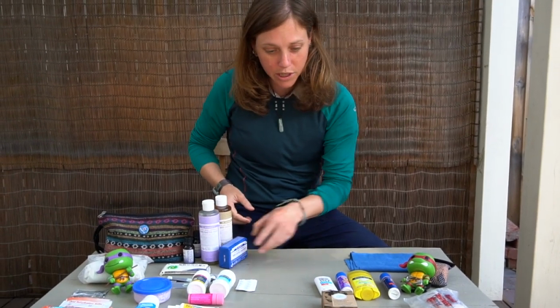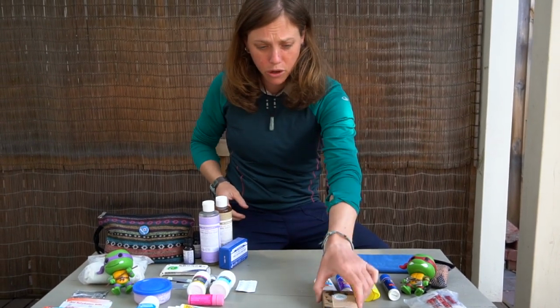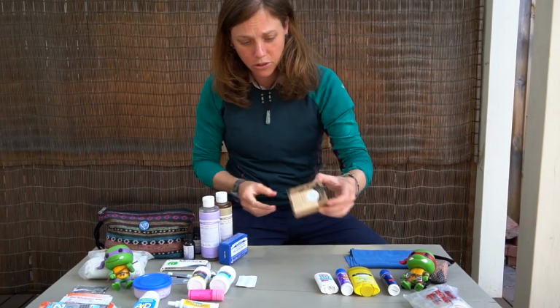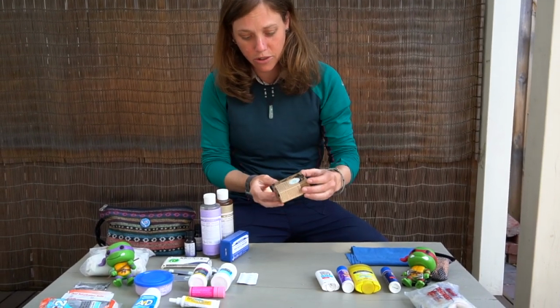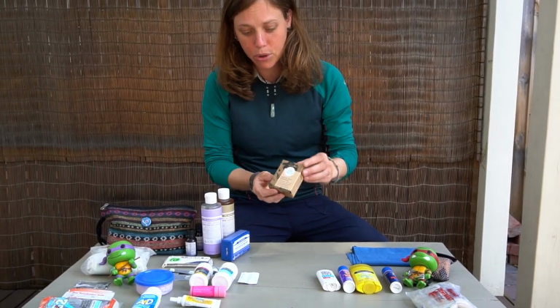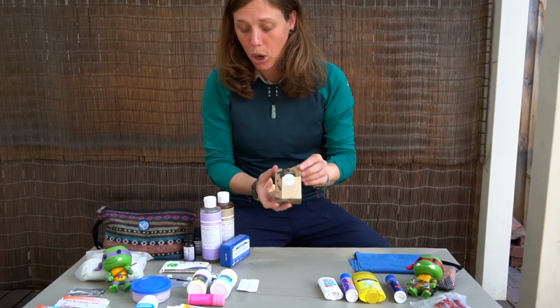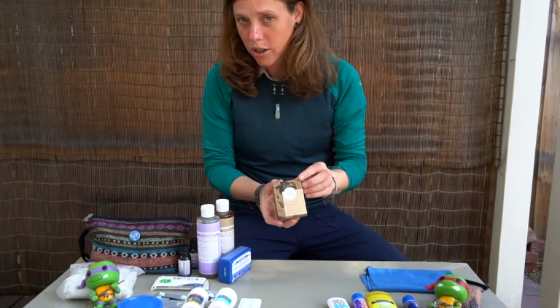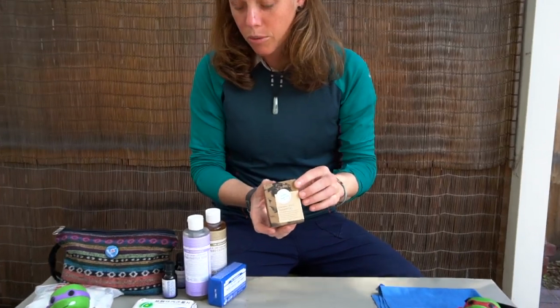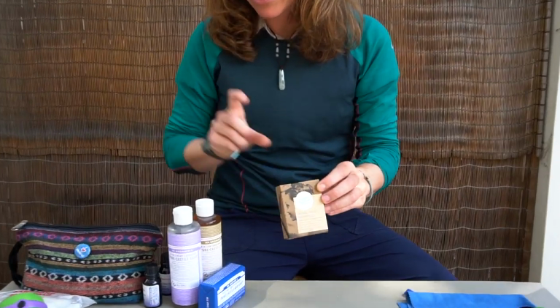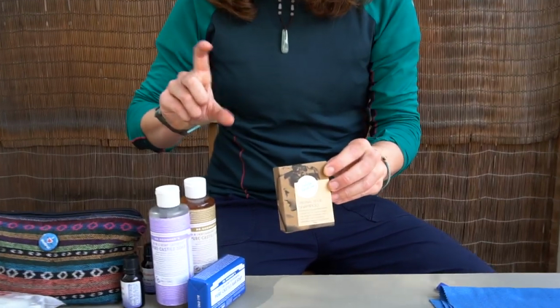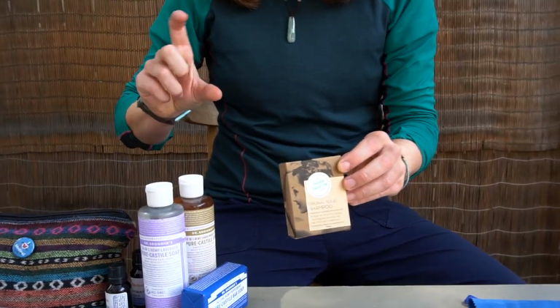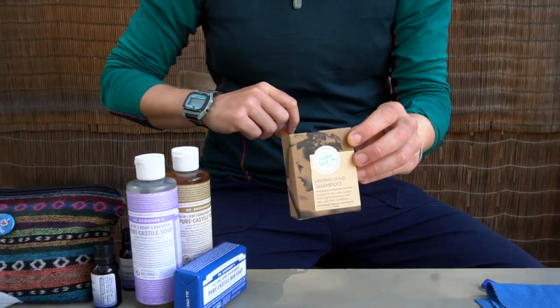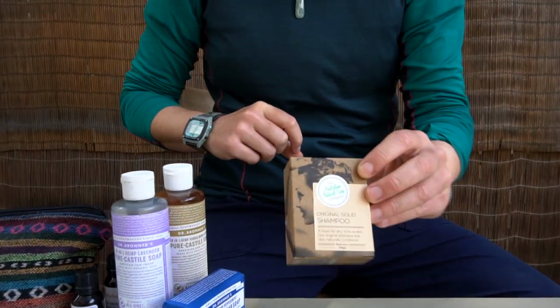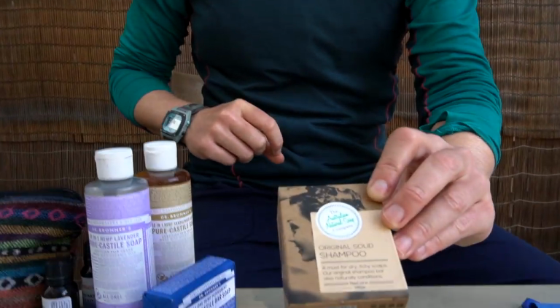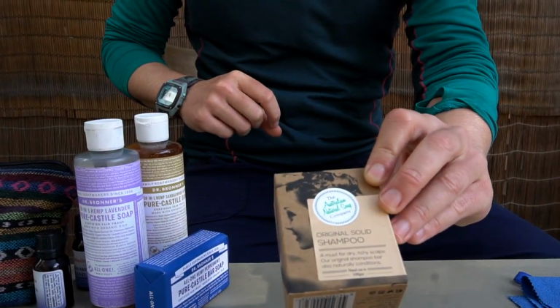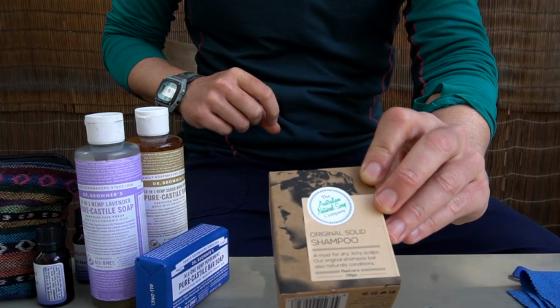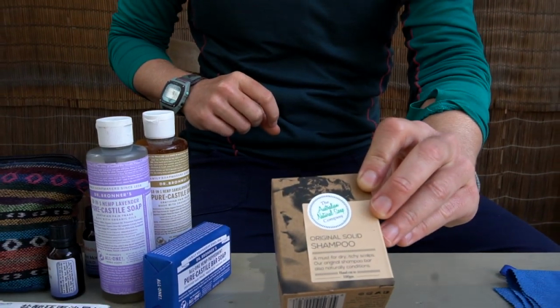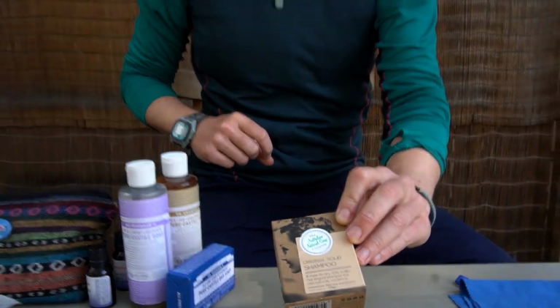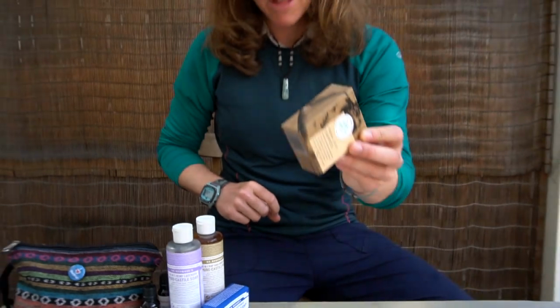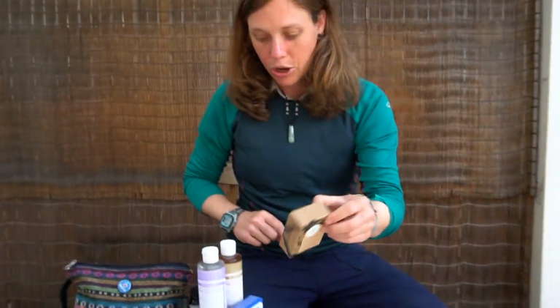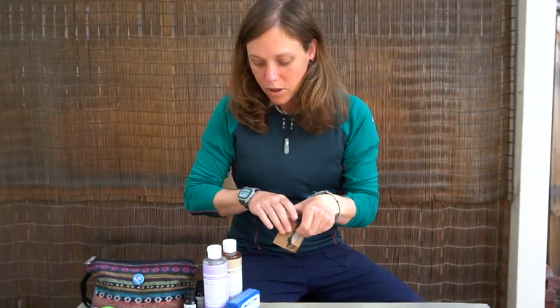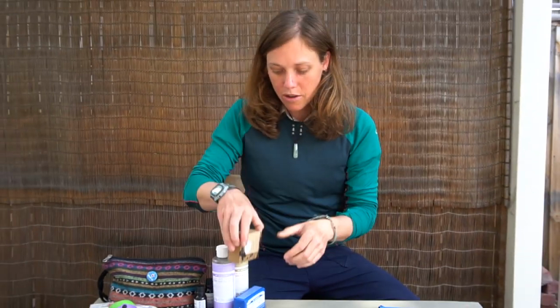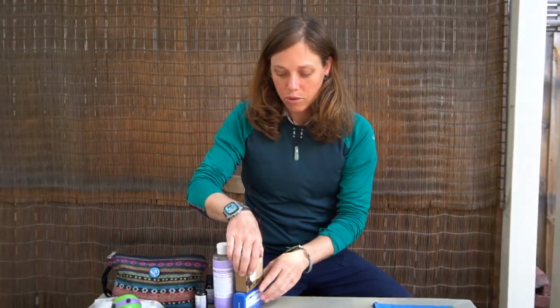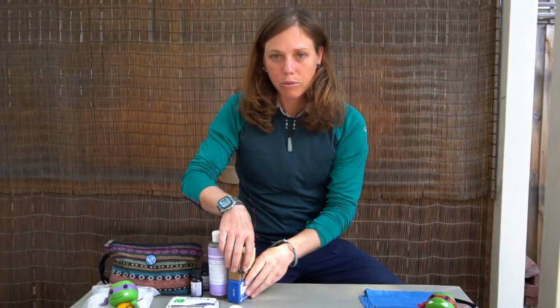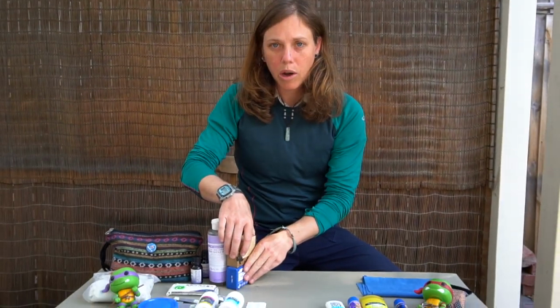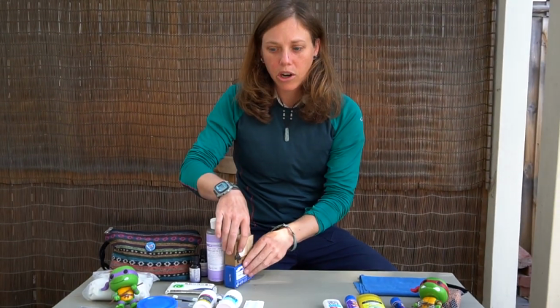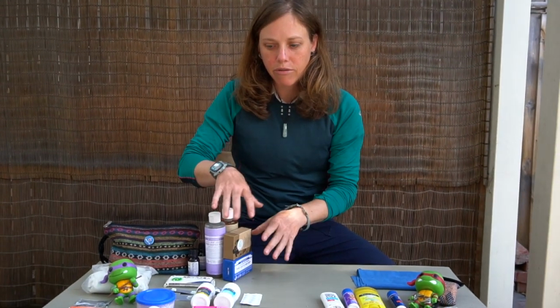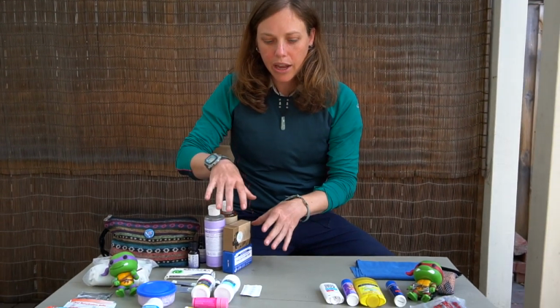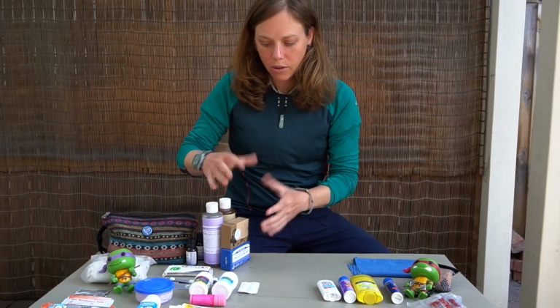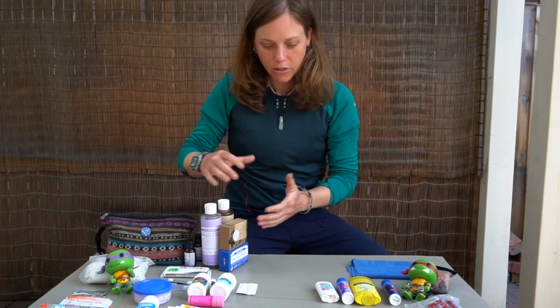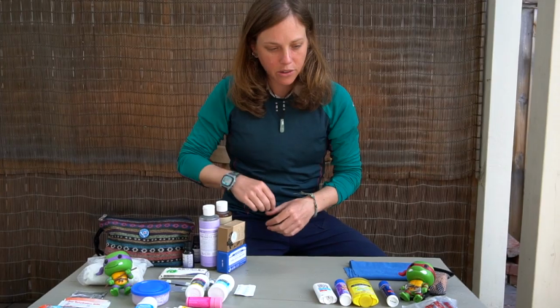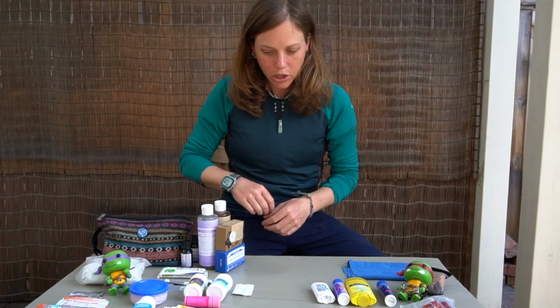Speaking of bars, we also just got this shampoo bar. We used to have a container we'd just refill, but this time we're going to give a shampoo bar a go. On the road we're not washing our hair every day, so it does last a little bit longer.